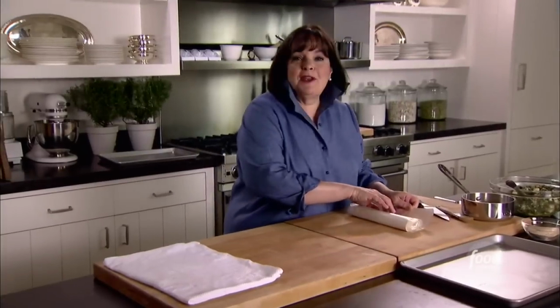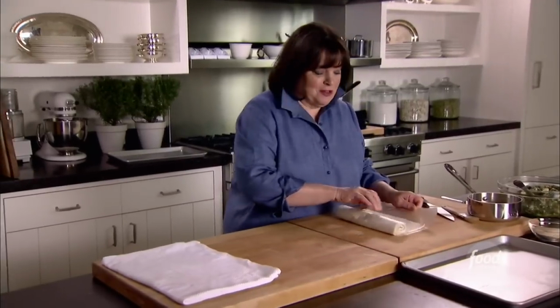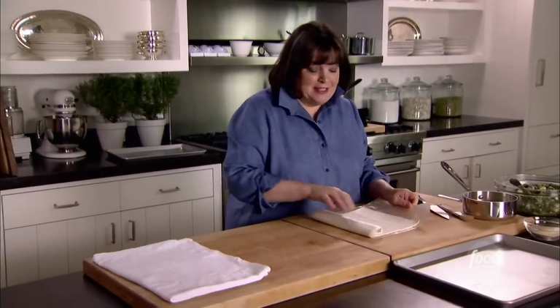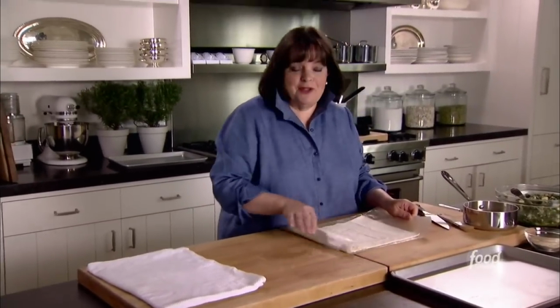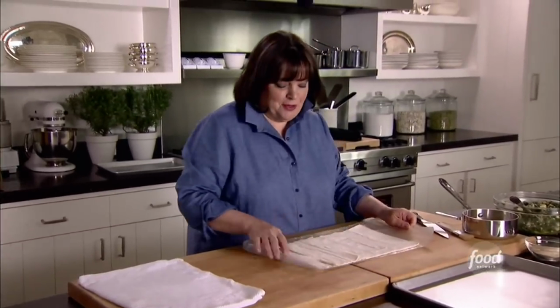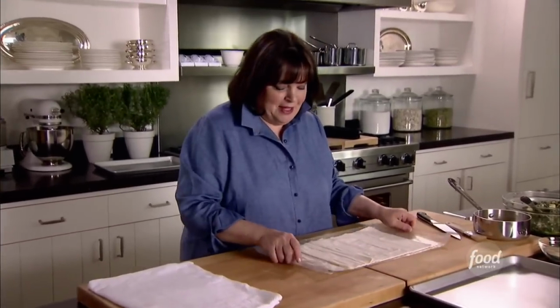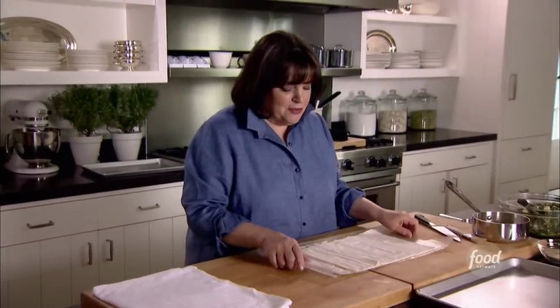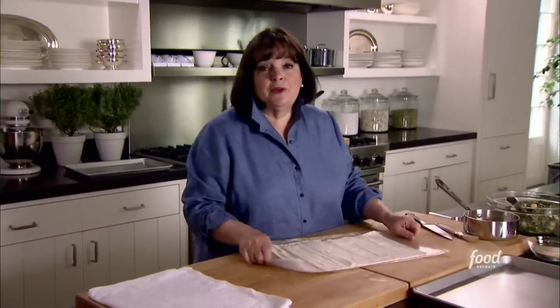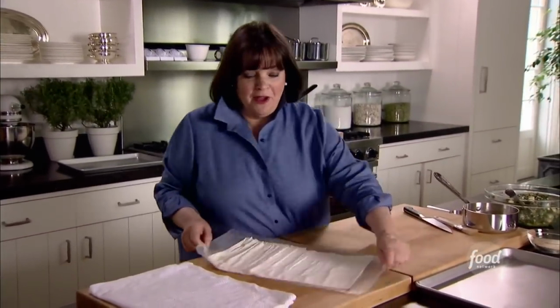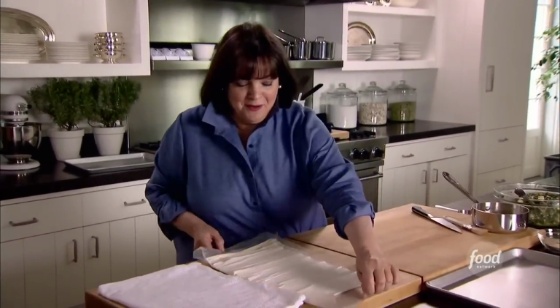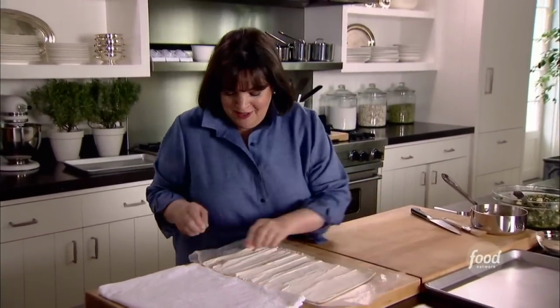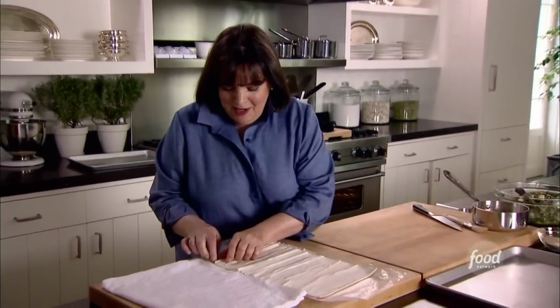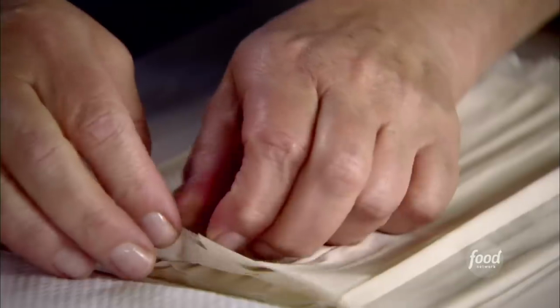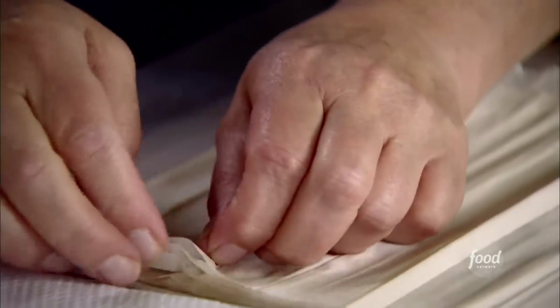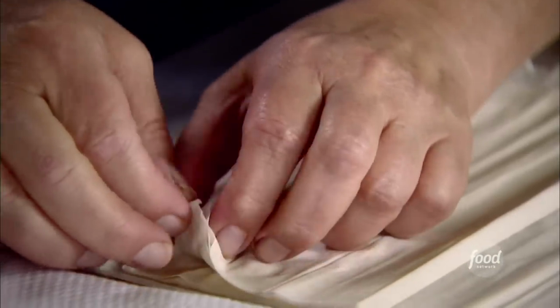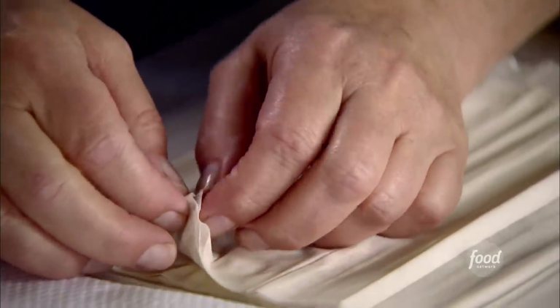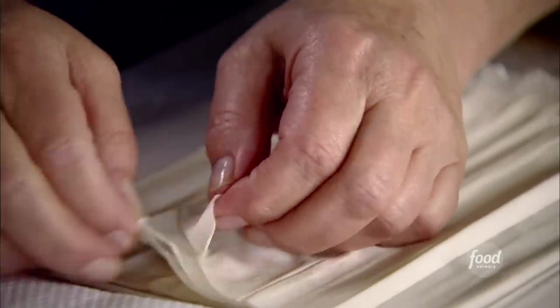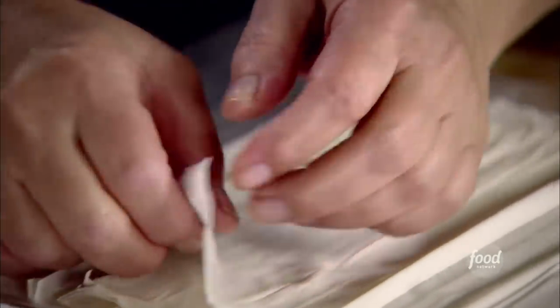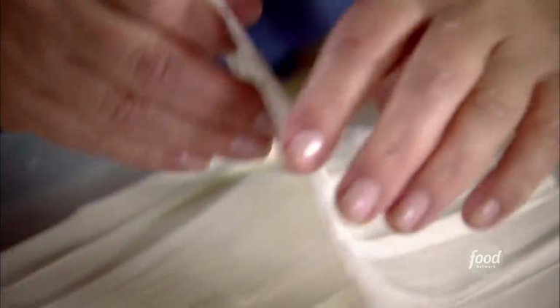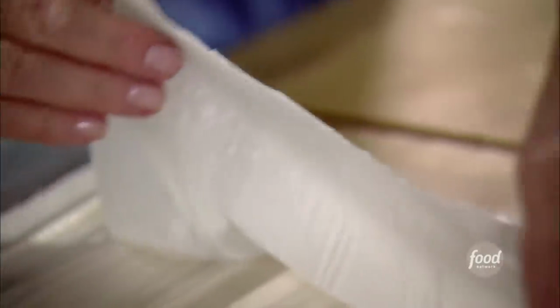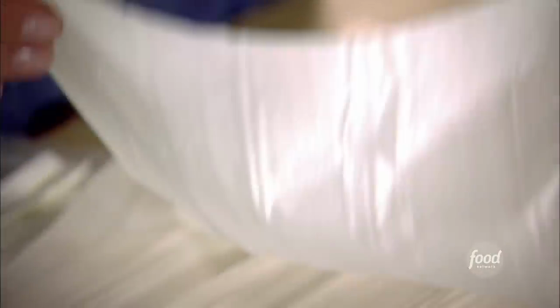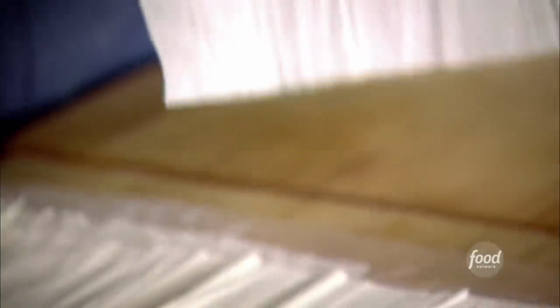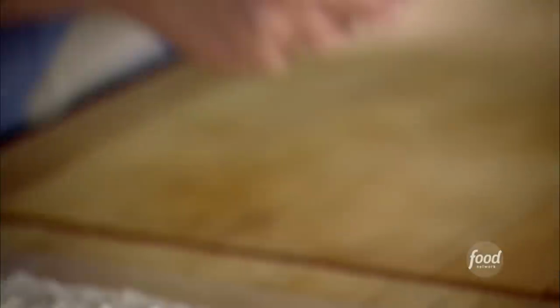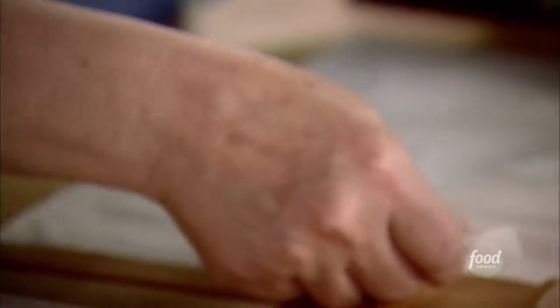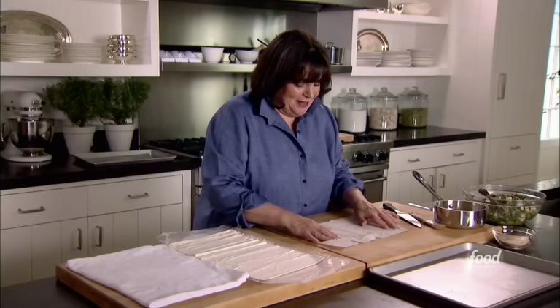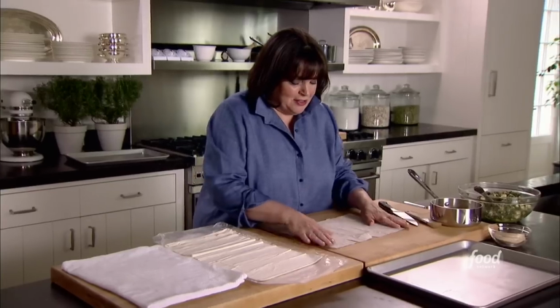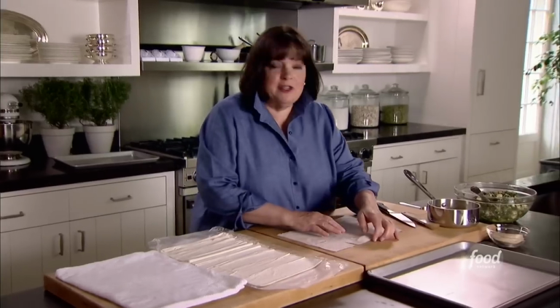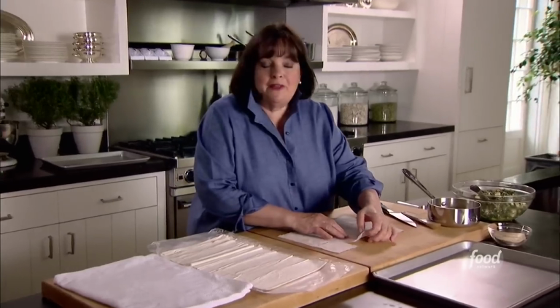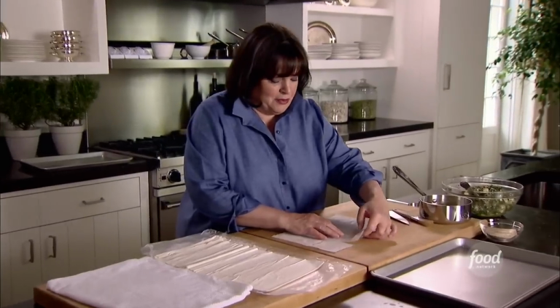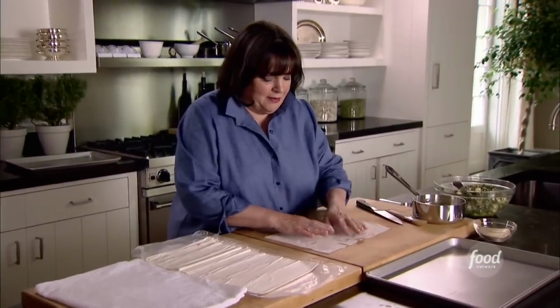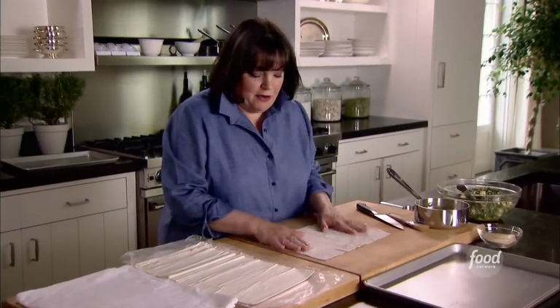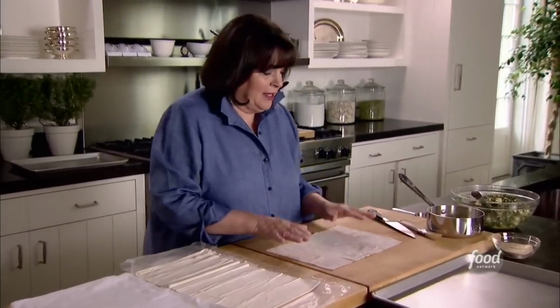Spanakopitas are really a savory strudel. I use strudel dough, which is phyllo, and wrap it around the filling. This is phyllo dough — the good news is you don't have to make it; it comes in the freezer. I just defrost it overnight in the refrigerator. It's very flaky.